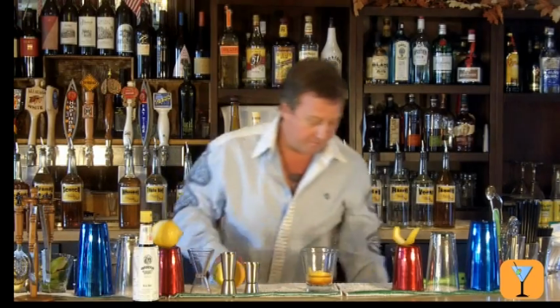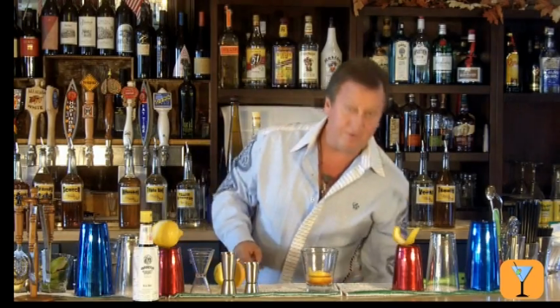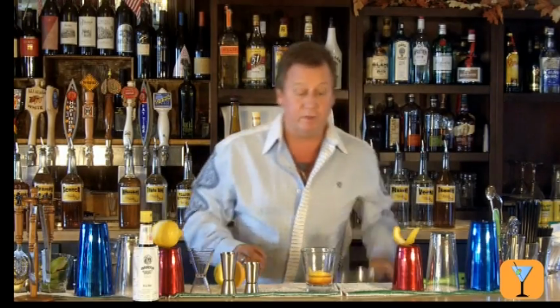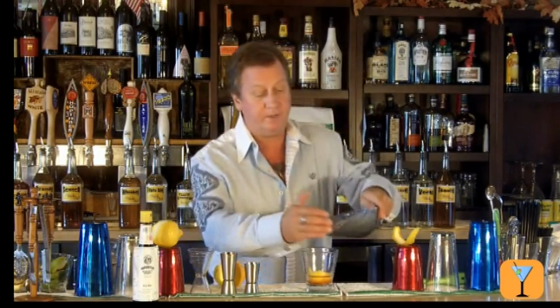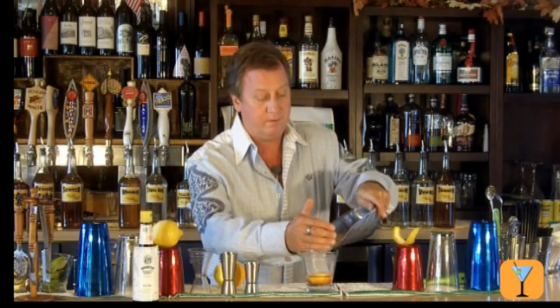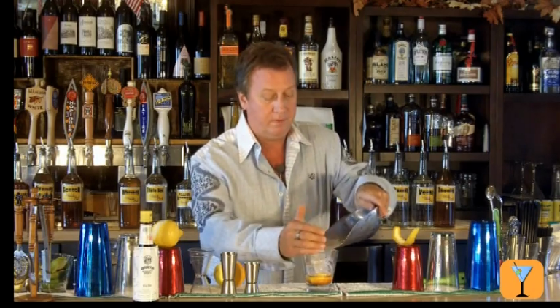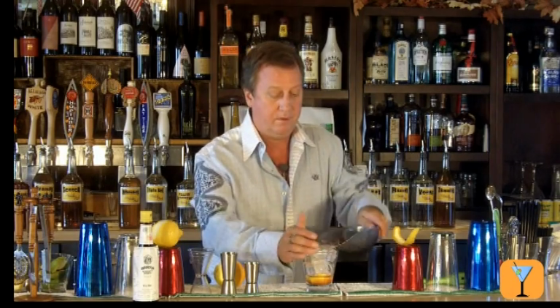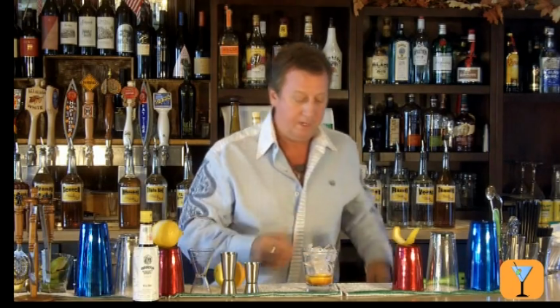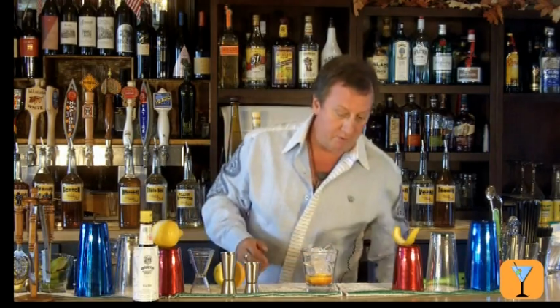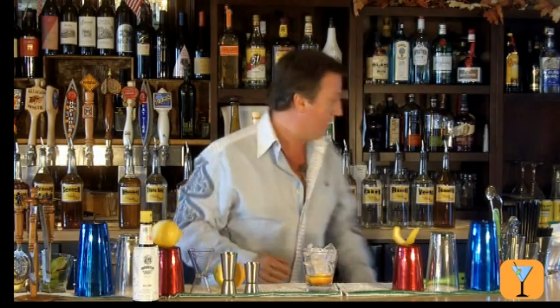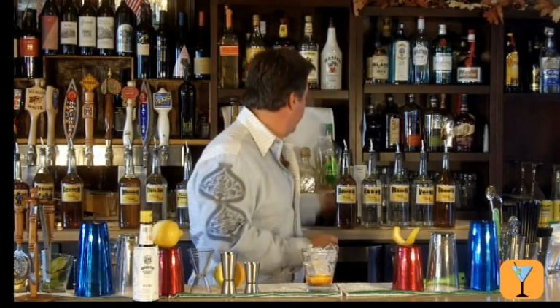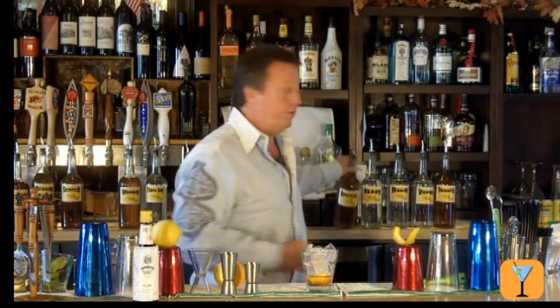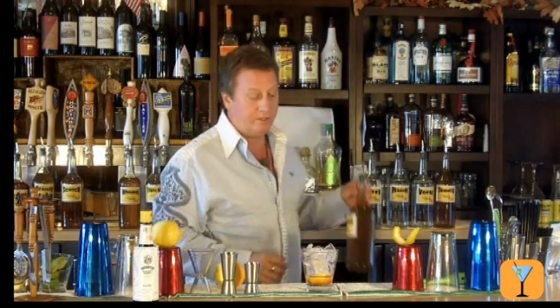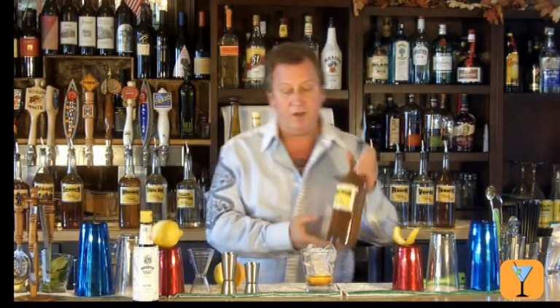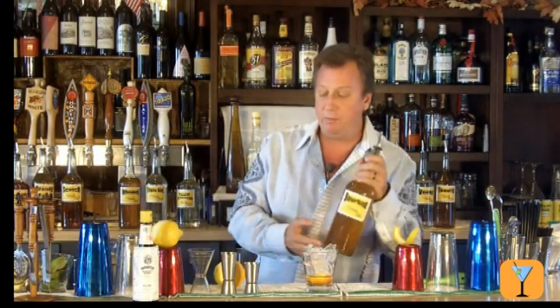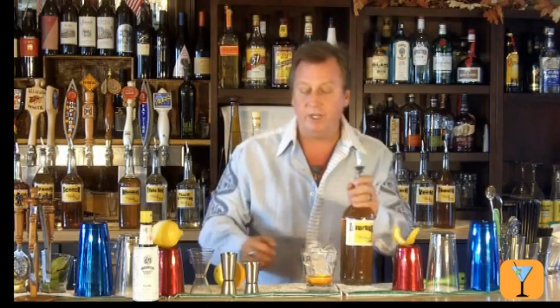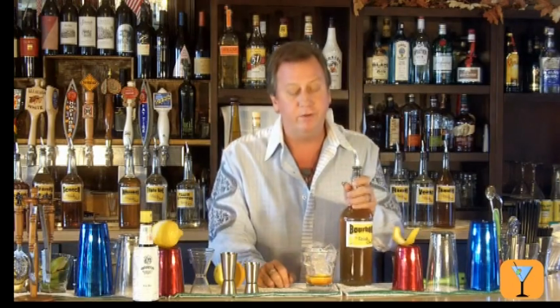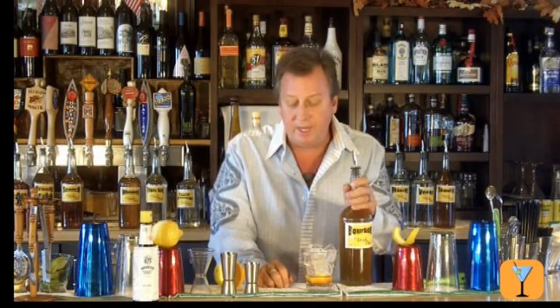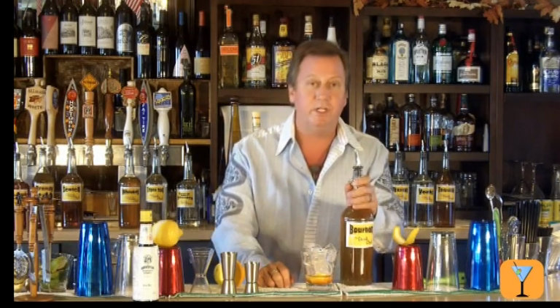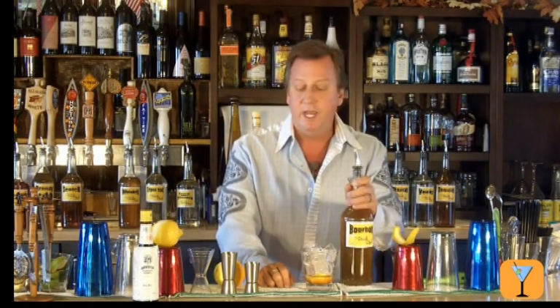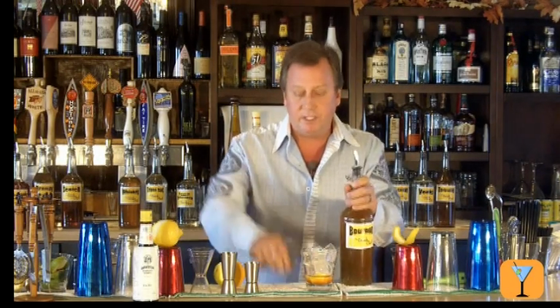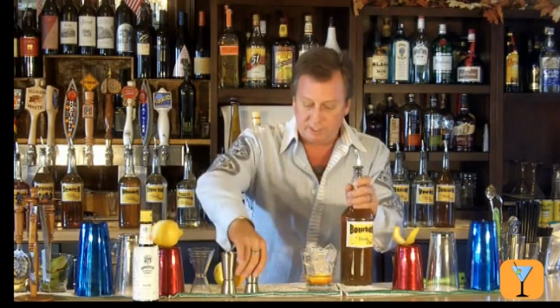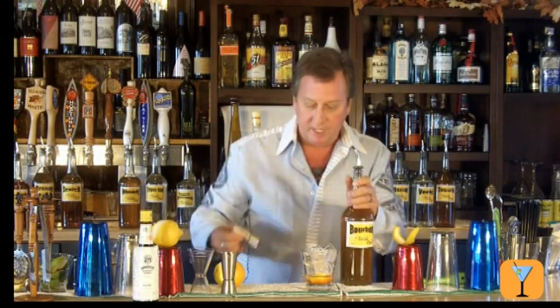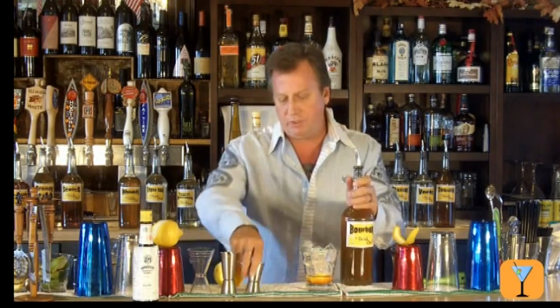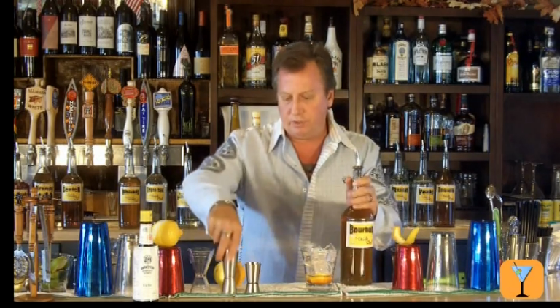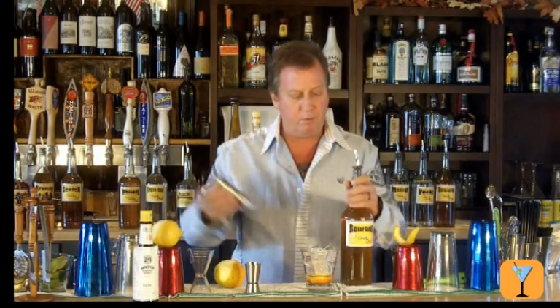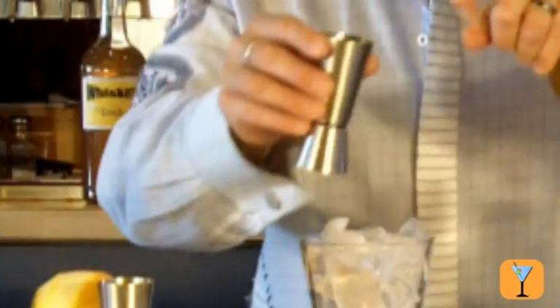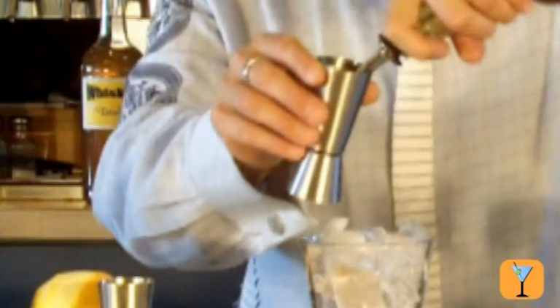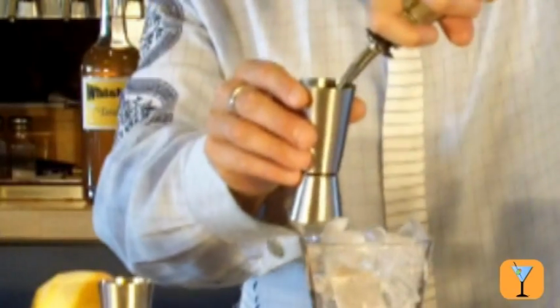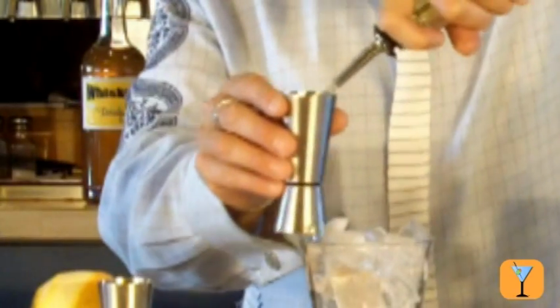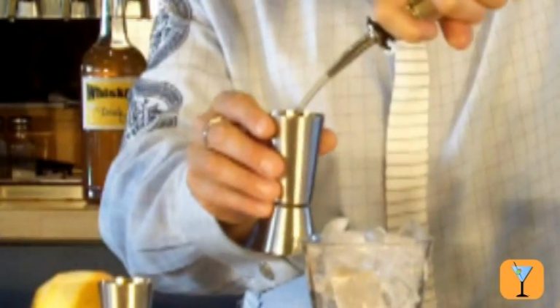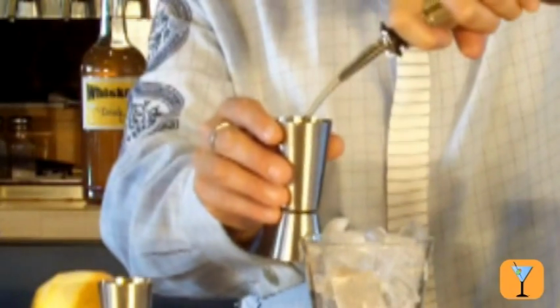Now I'm going to fill this with ice, and I'm going to pour two ounces of bourbon whiskey. You can use Canadian whiskey or Tennessee whiskey — I'm just going to use some bourbon whiskey here. I'm going to use two ounces of that.